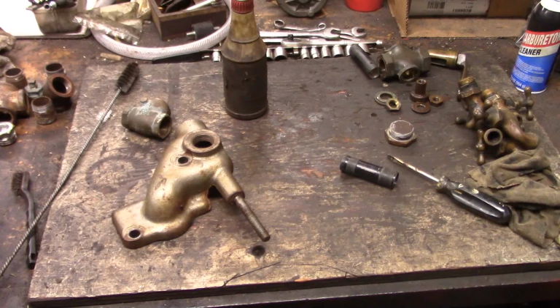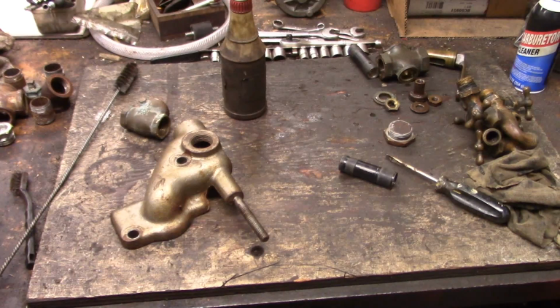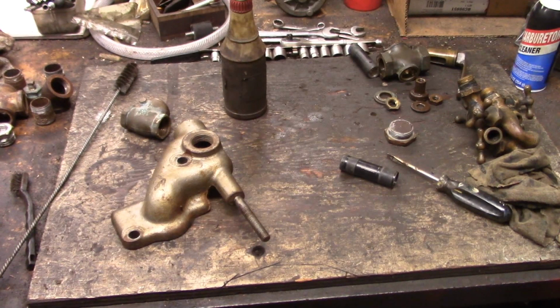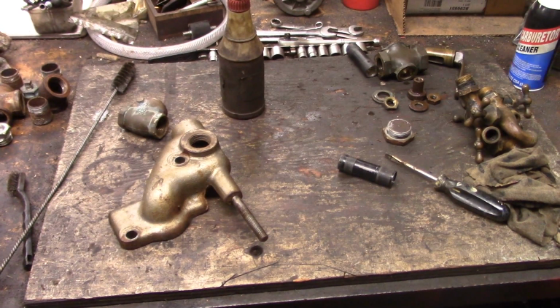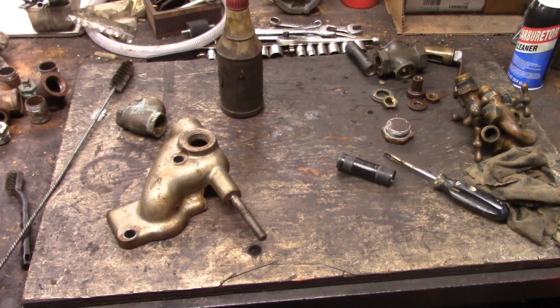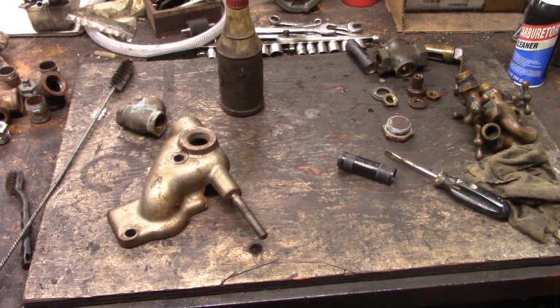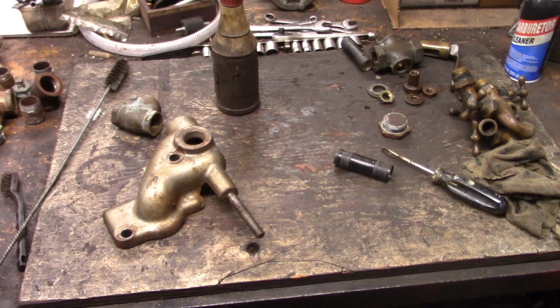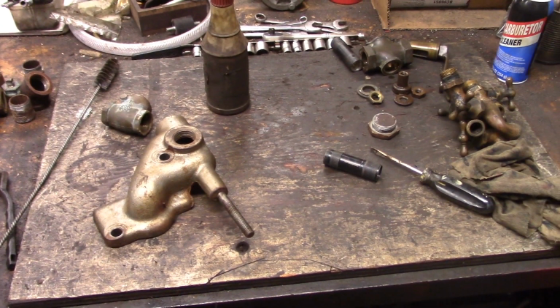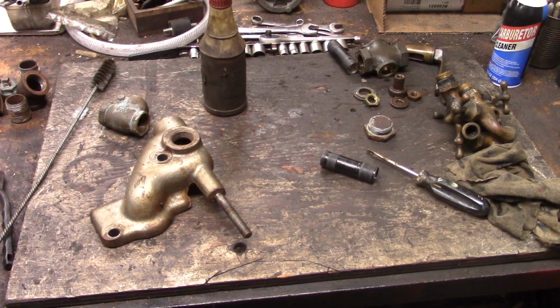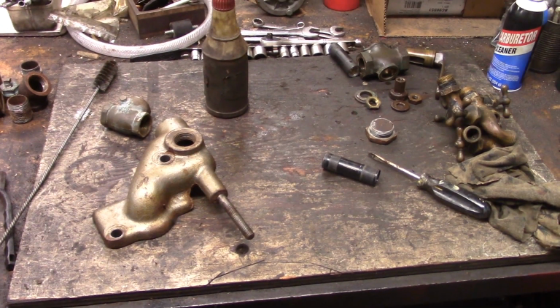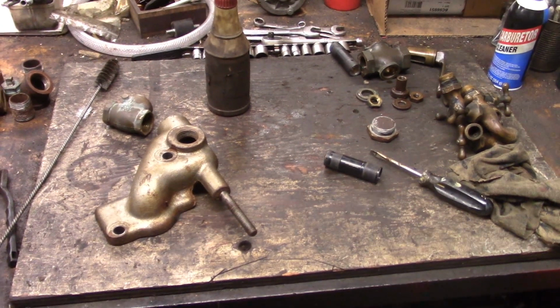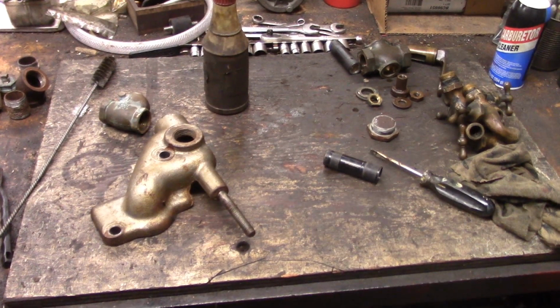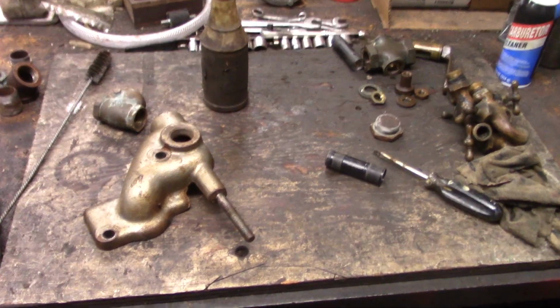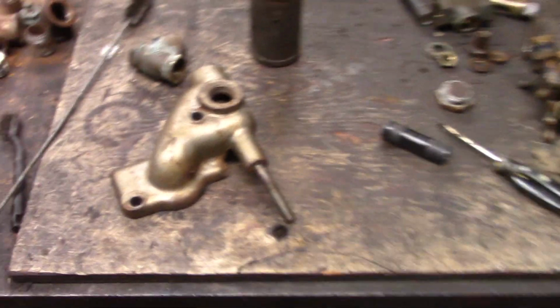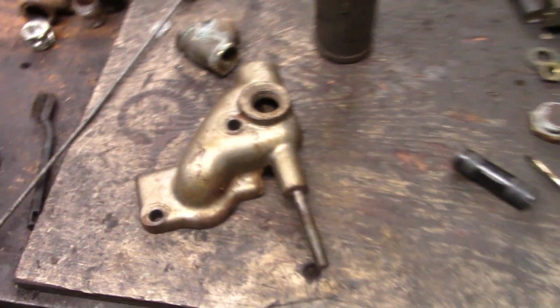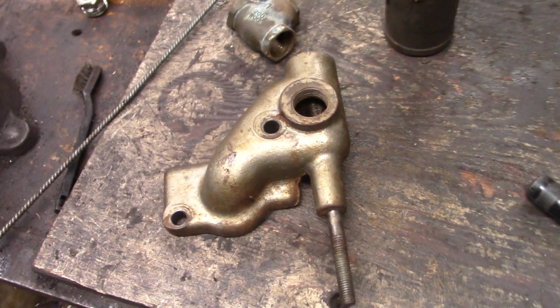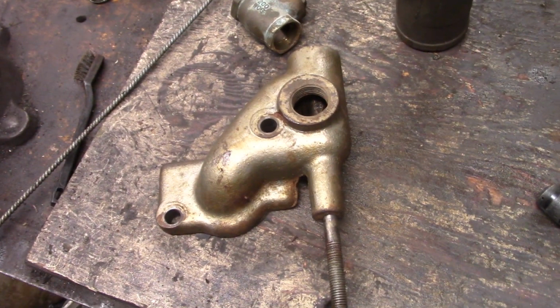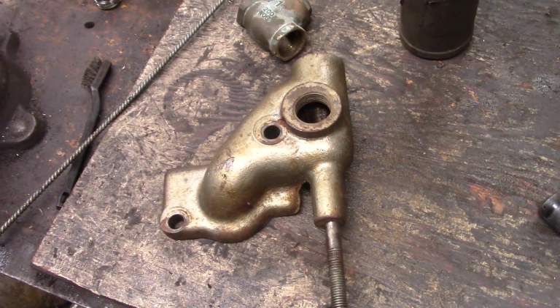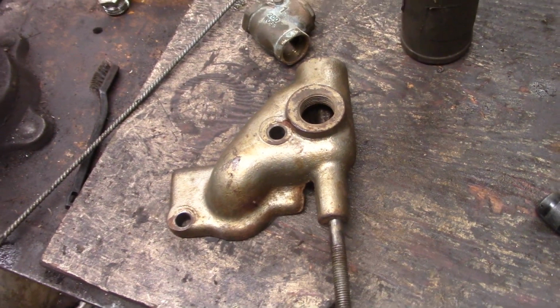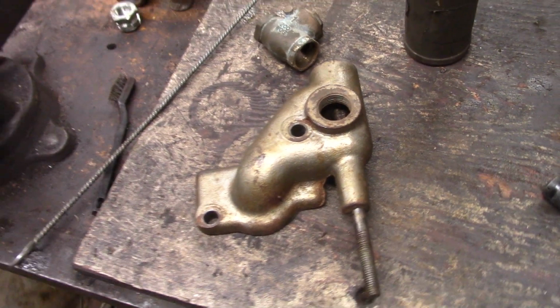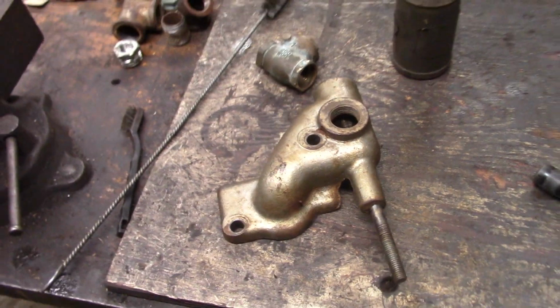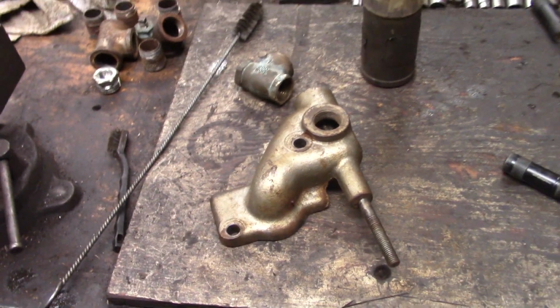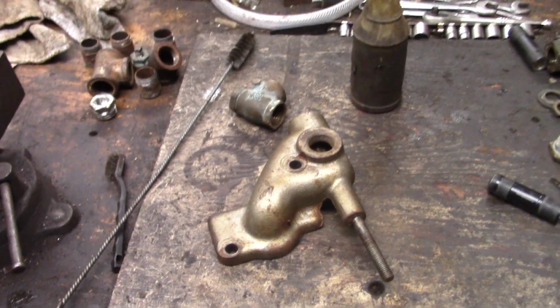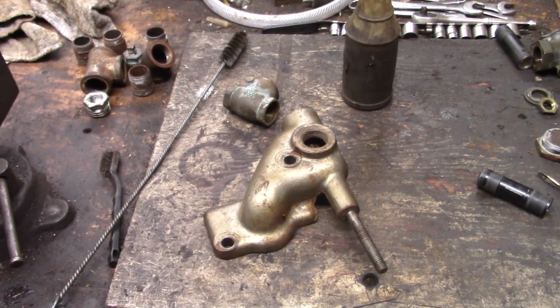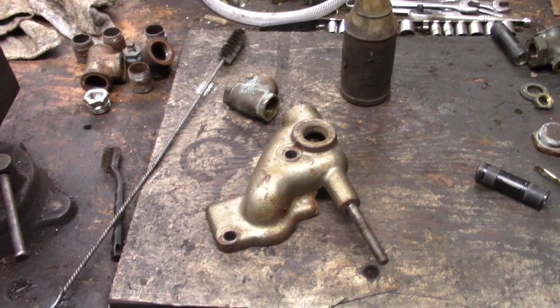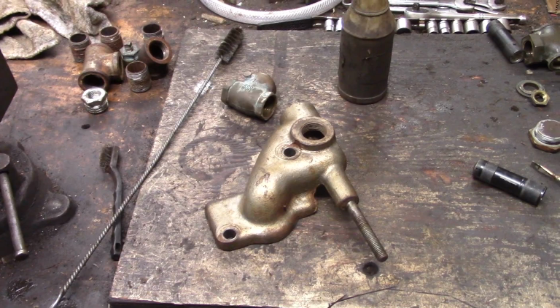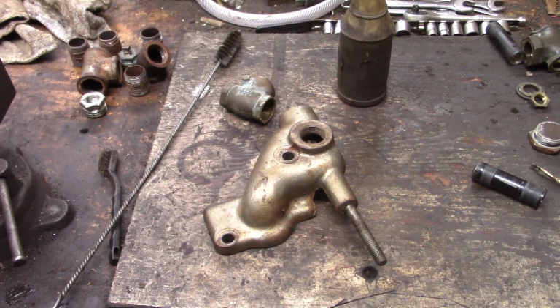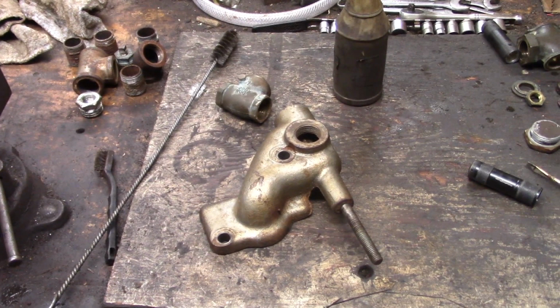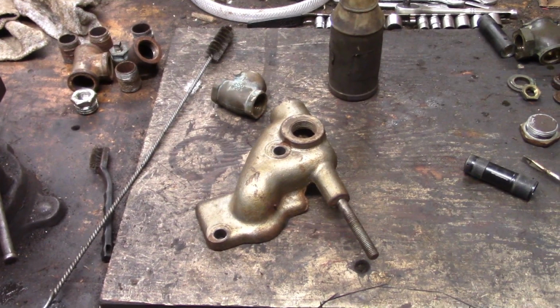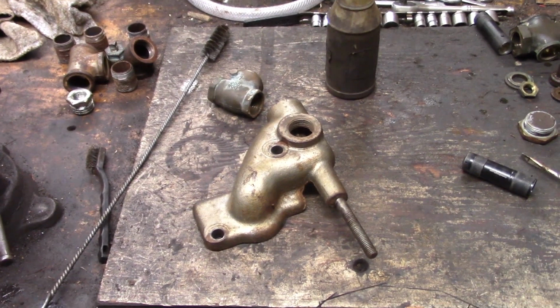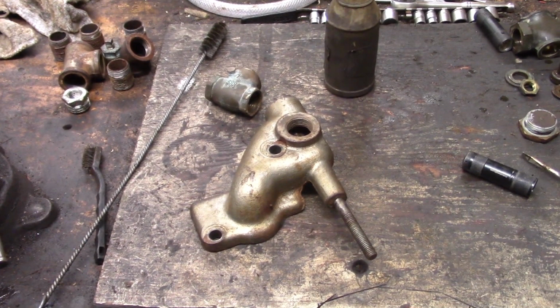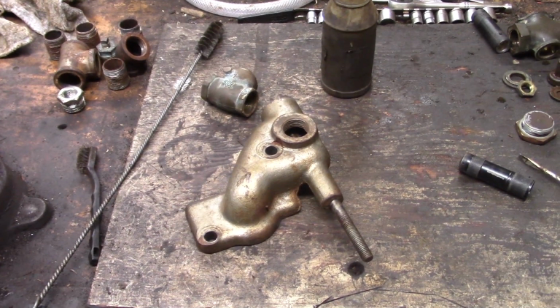Hello everybody, welcome to the shop. On the operating table today, we've got the governor-operated gas valve to my Superior type CA oil field engine that I just picked up.